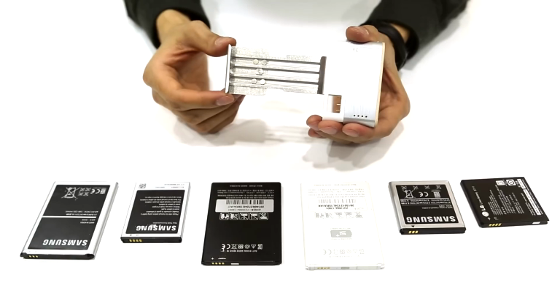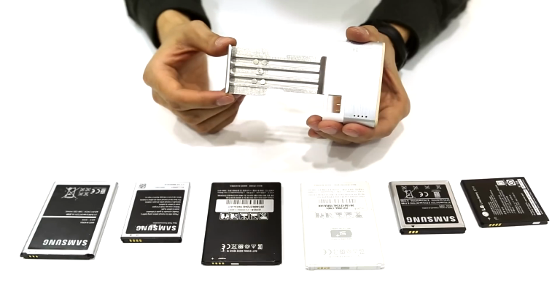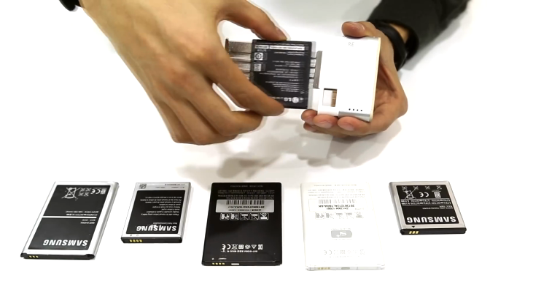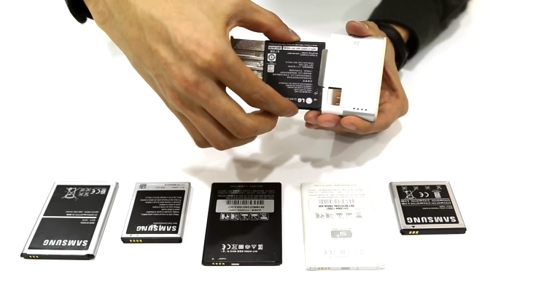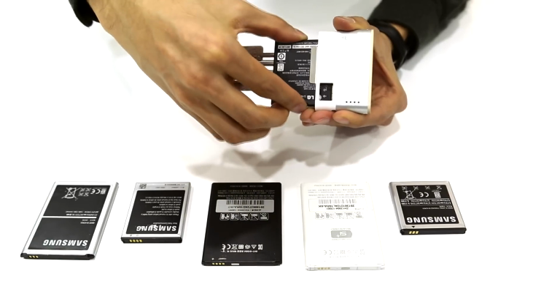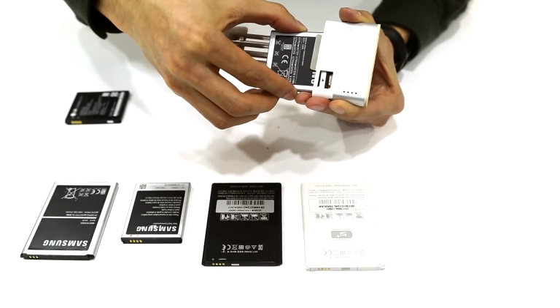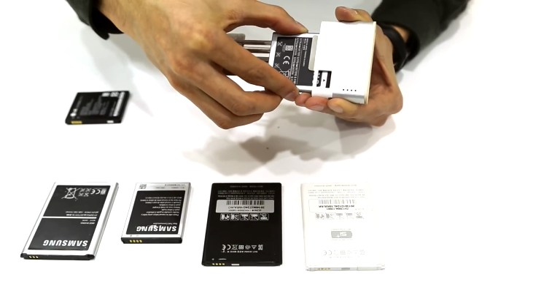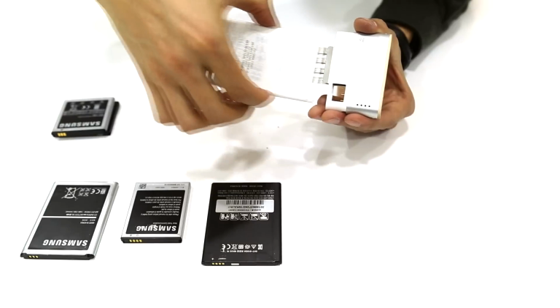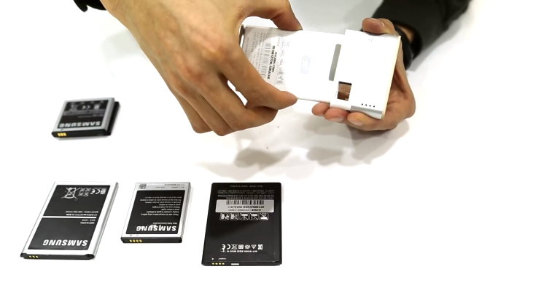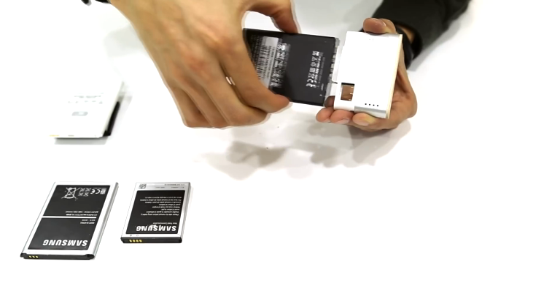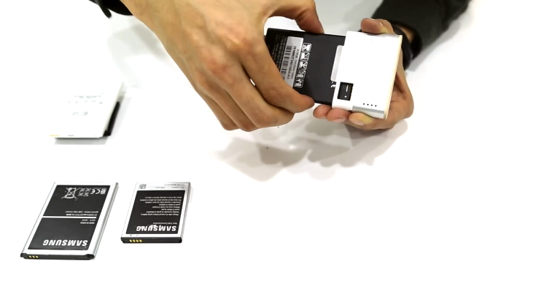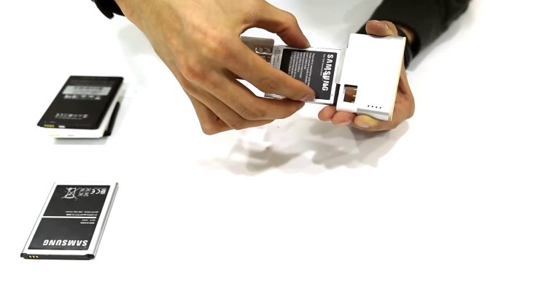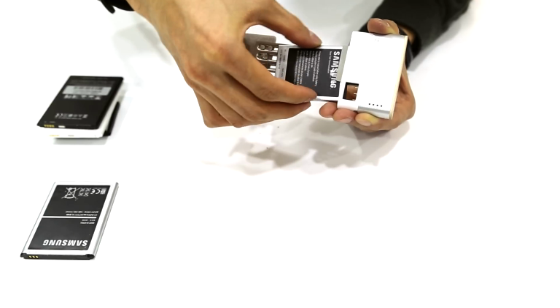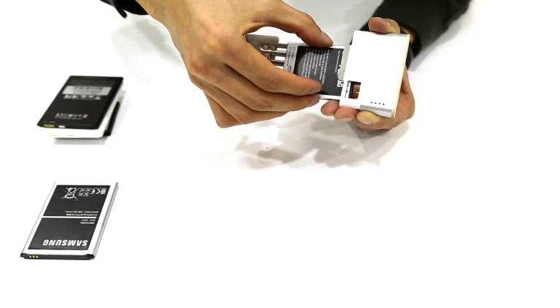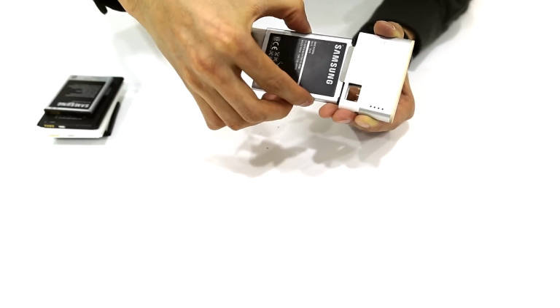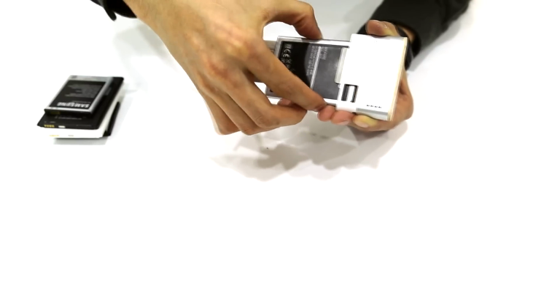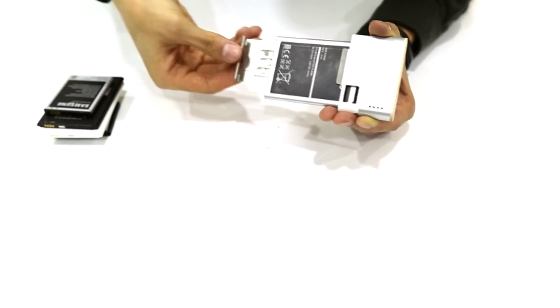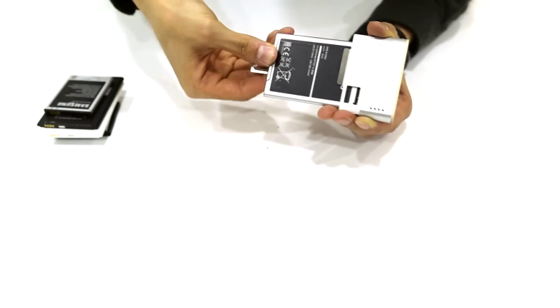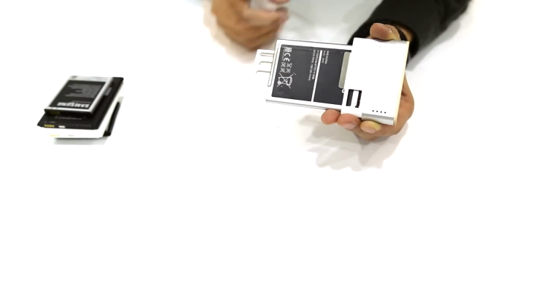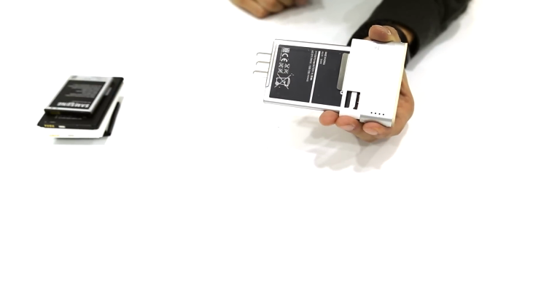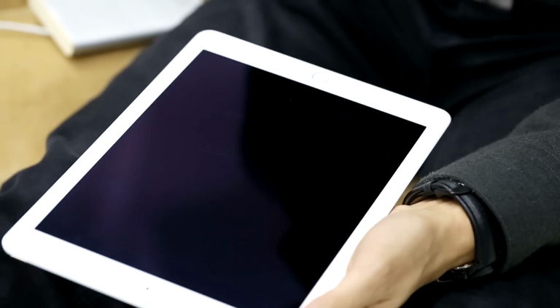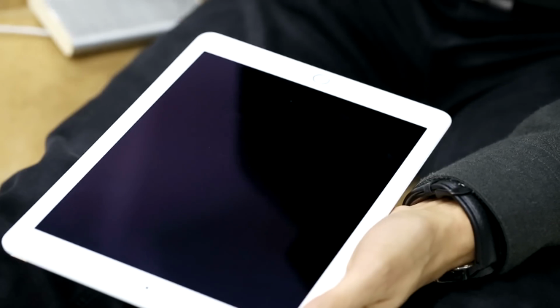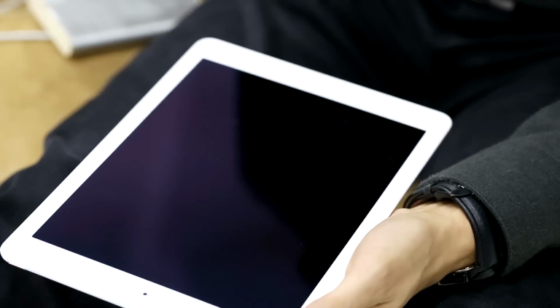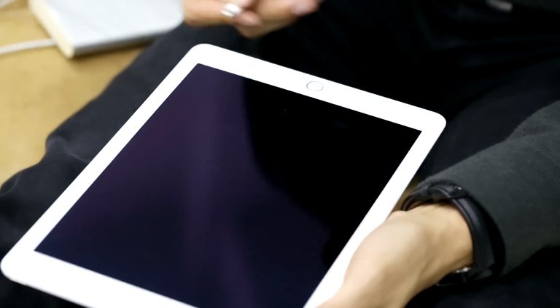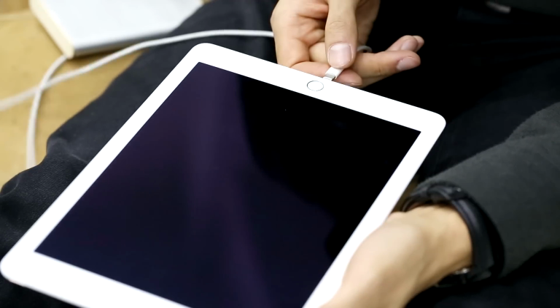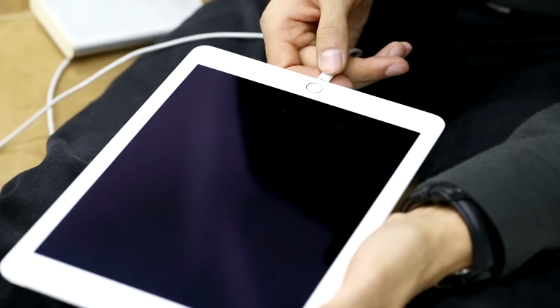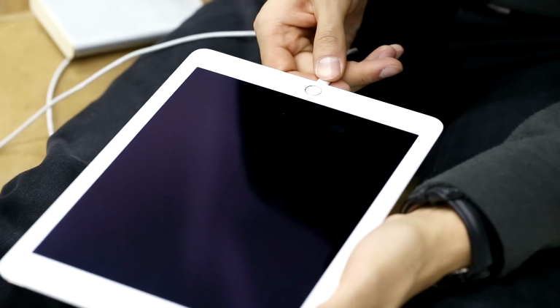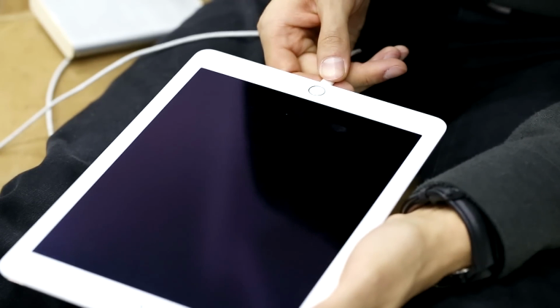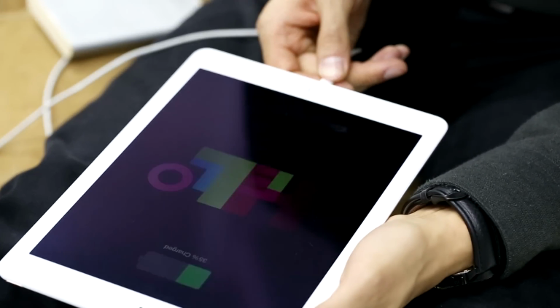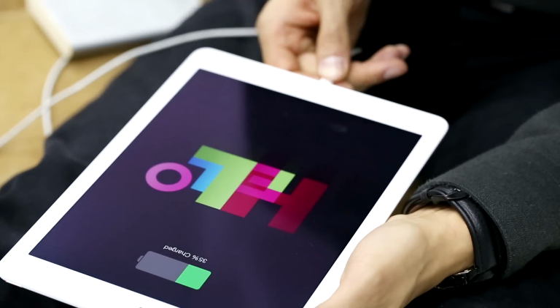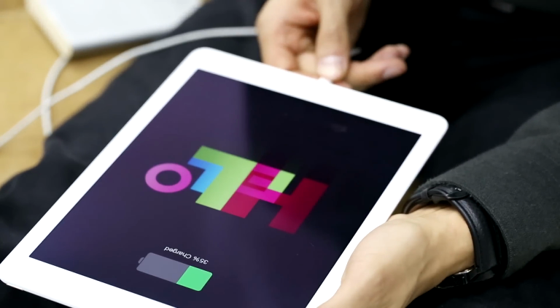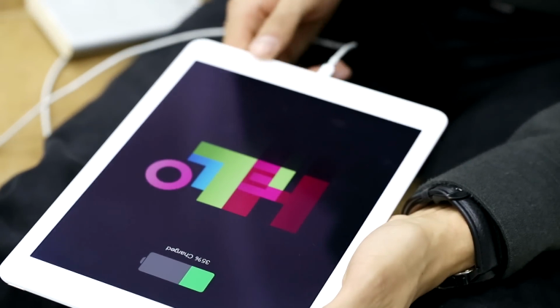It doesn't matter how big or how thick your battery is — simply insert your battery. Just open your Better-ree and clip your battery in place. When you need a battery boost, you can charge your mobile device at your convenience, anytime, anywhere.